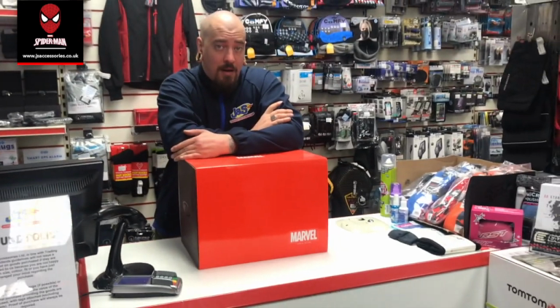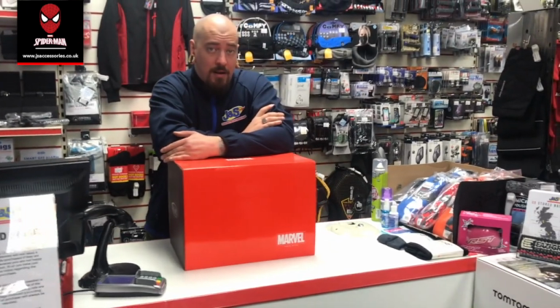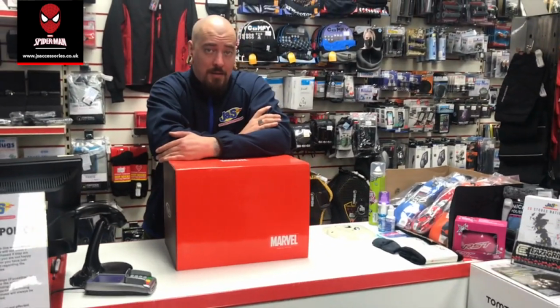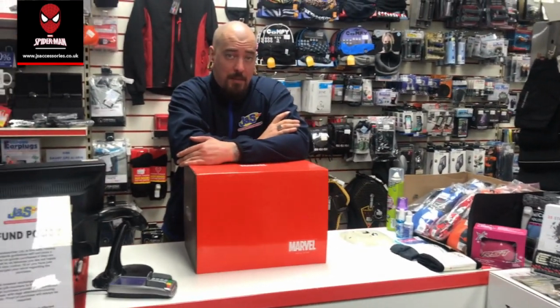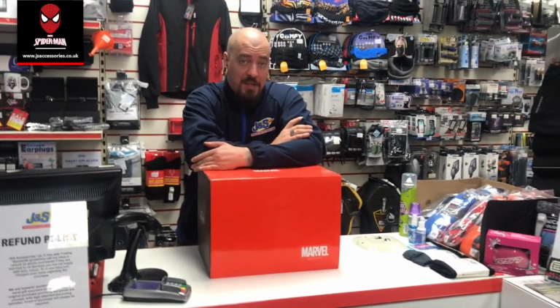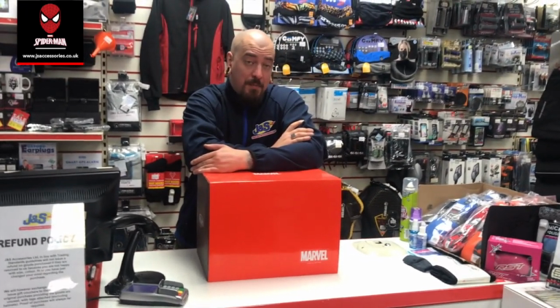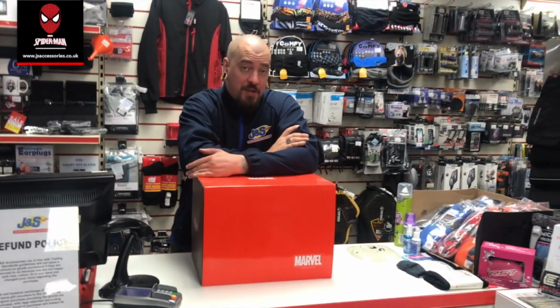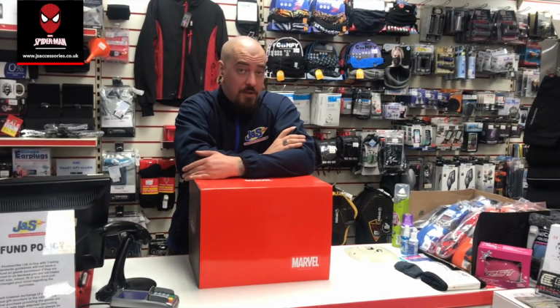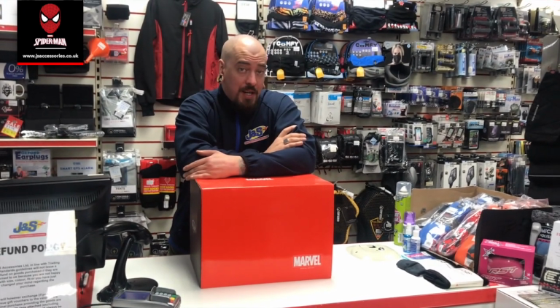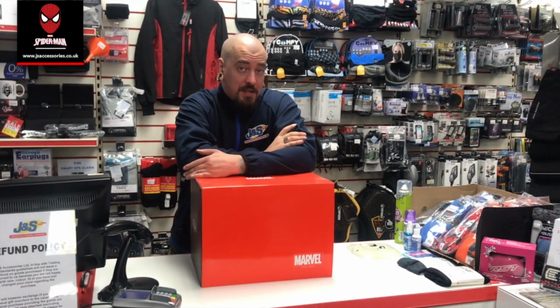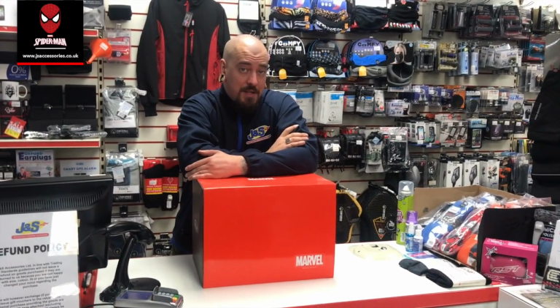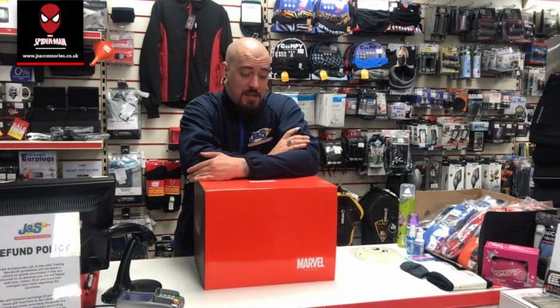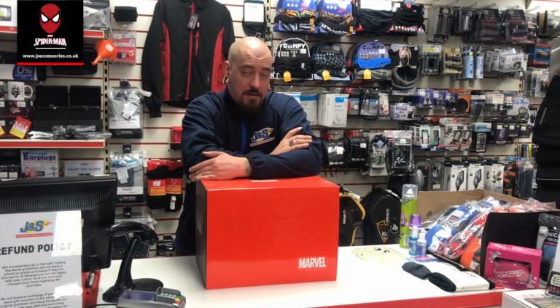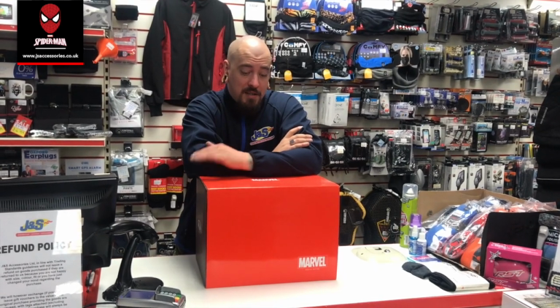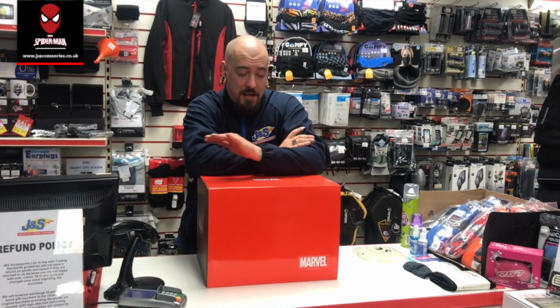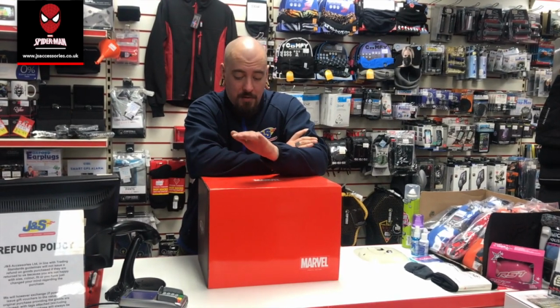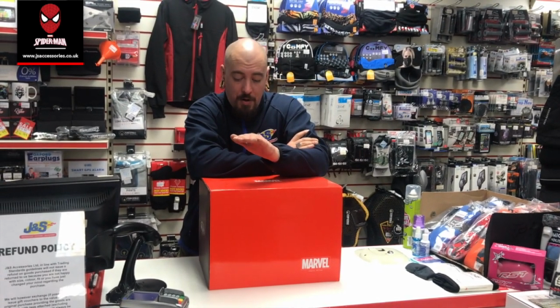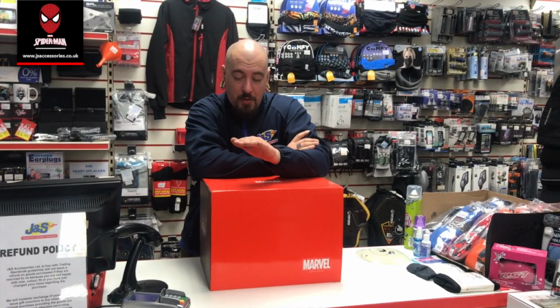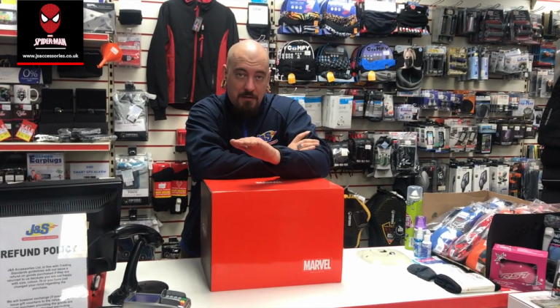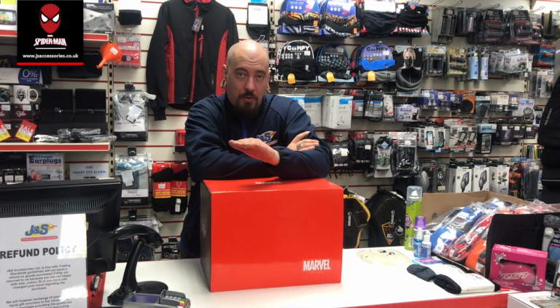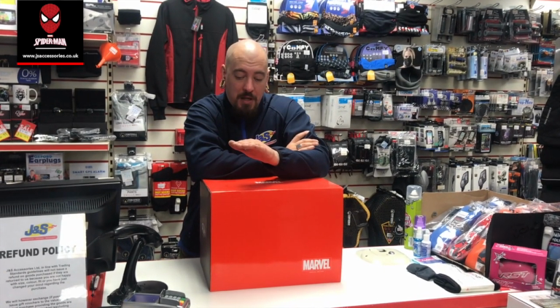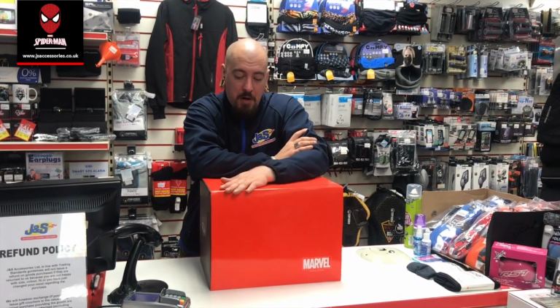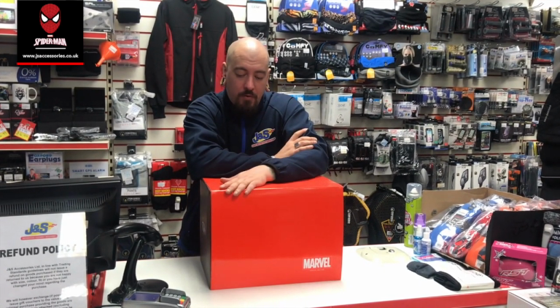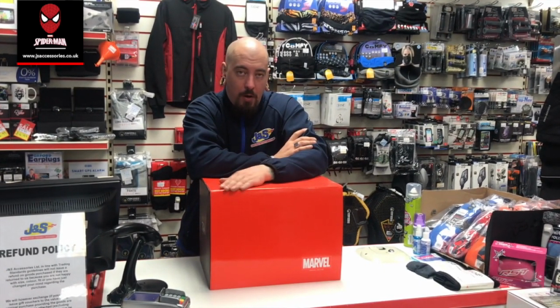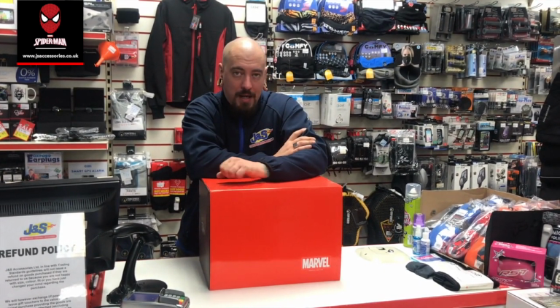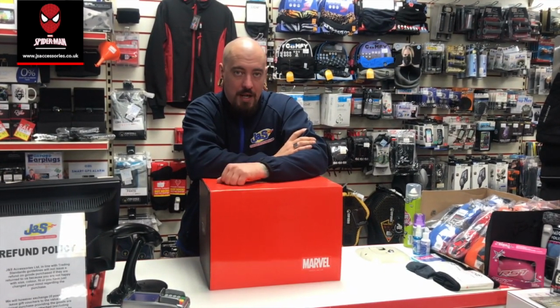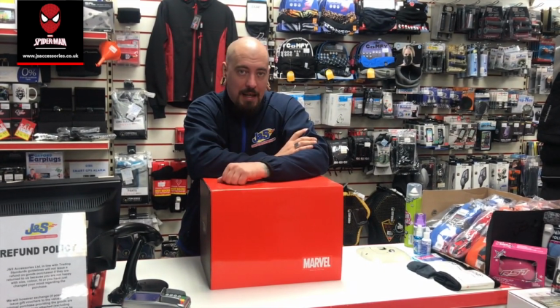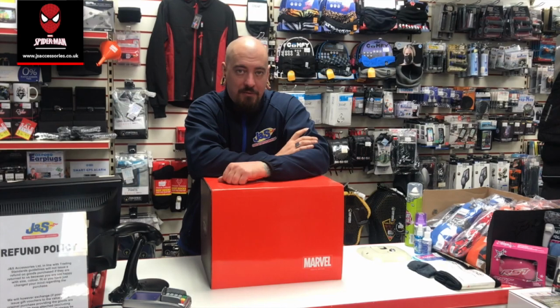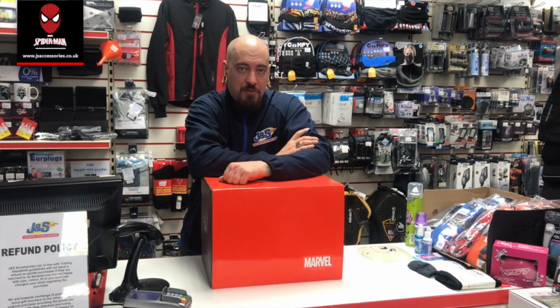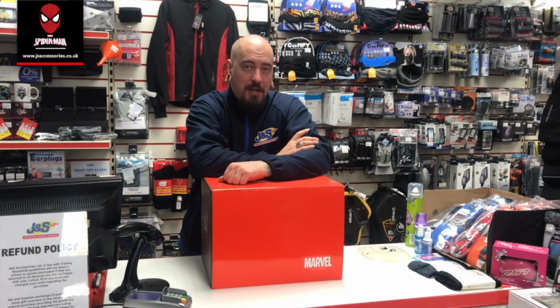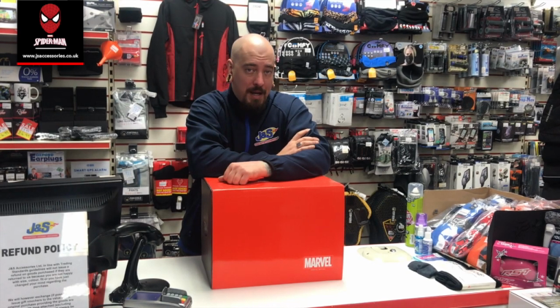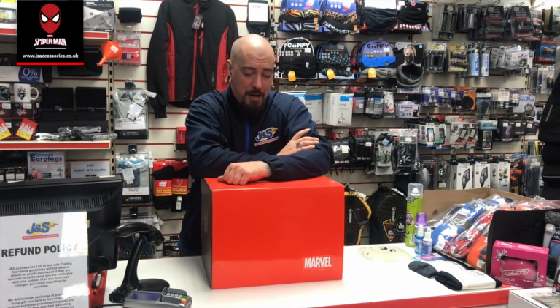Hi, I'm Sam, the assistant manager here at J&S Accessories in Leicester, and today we're going to do an unboxing for the Marvel RPHA 11 Spider-Man helmet.